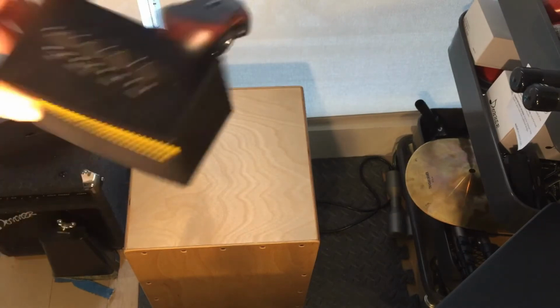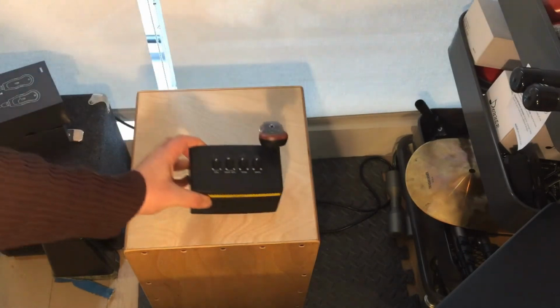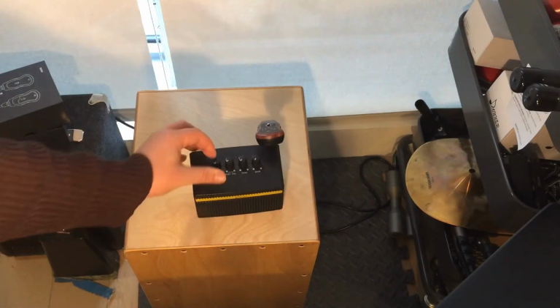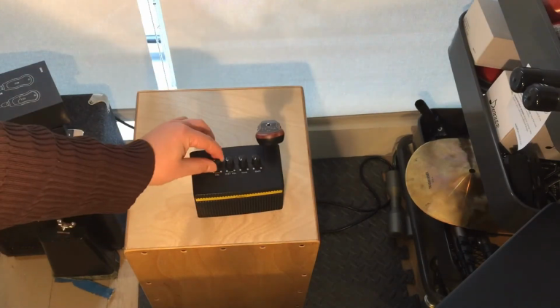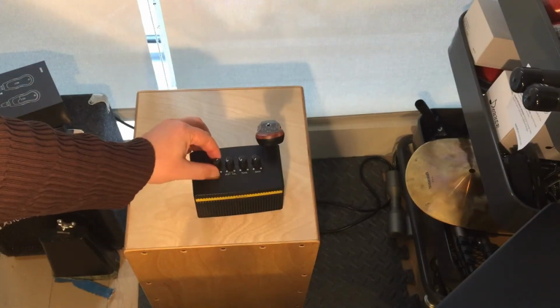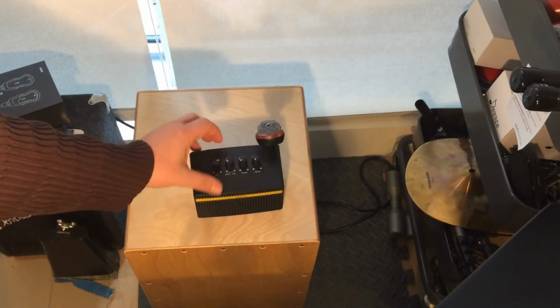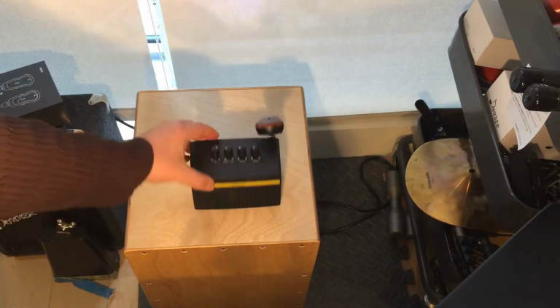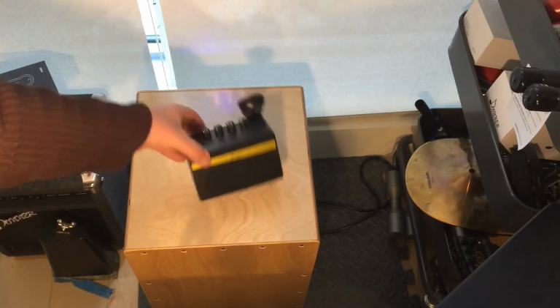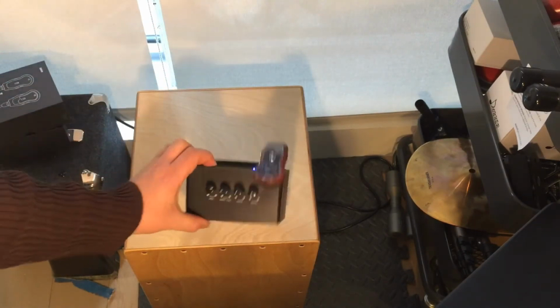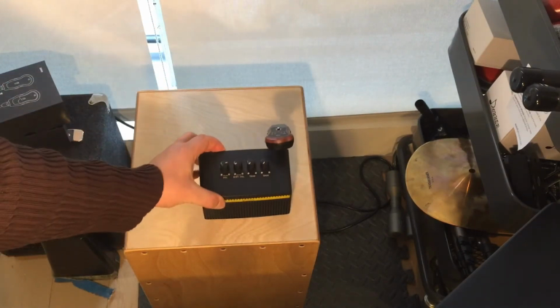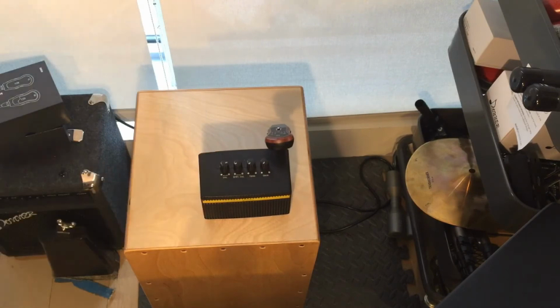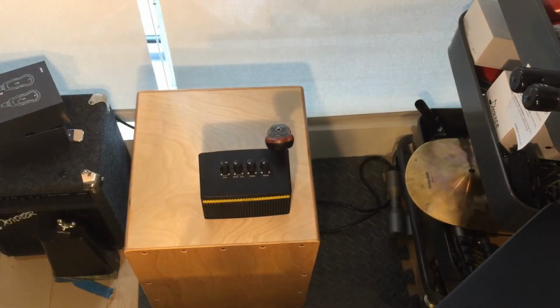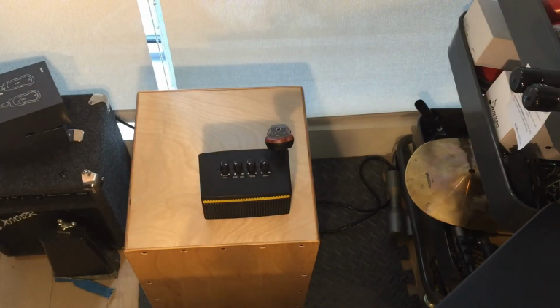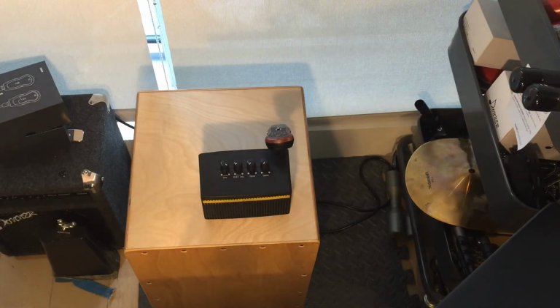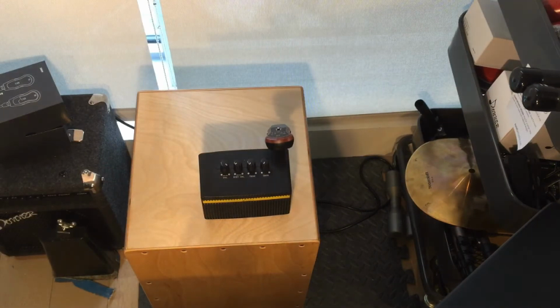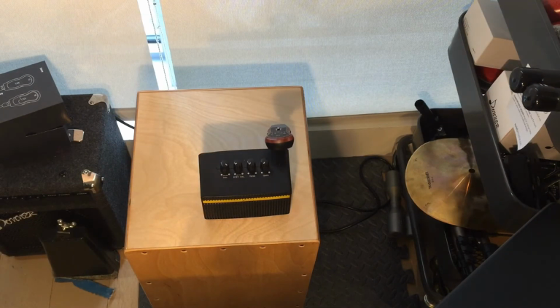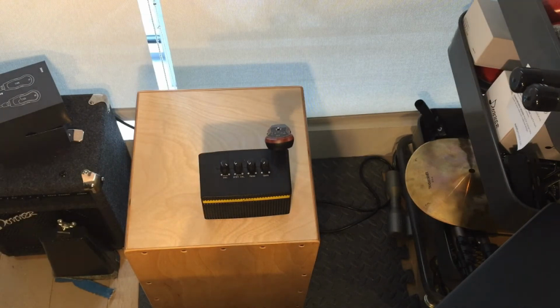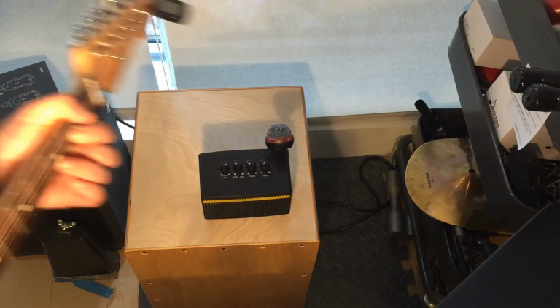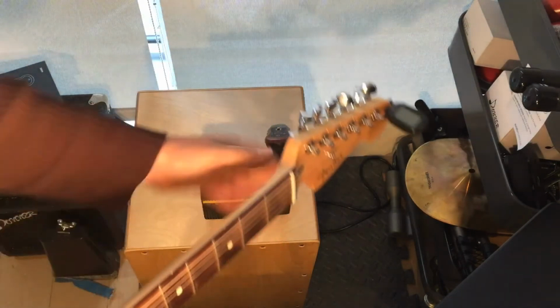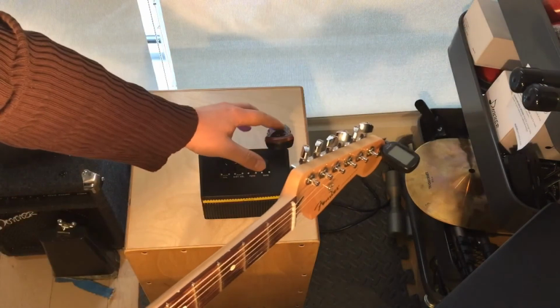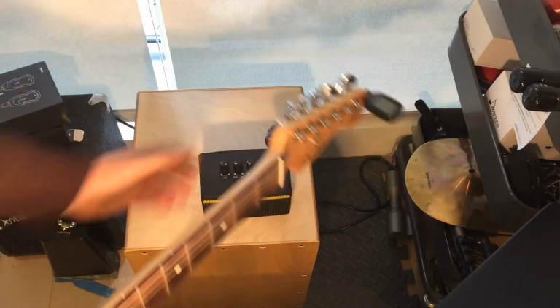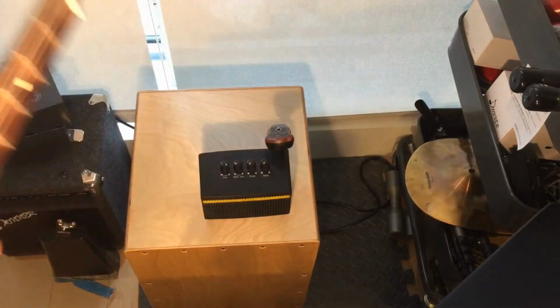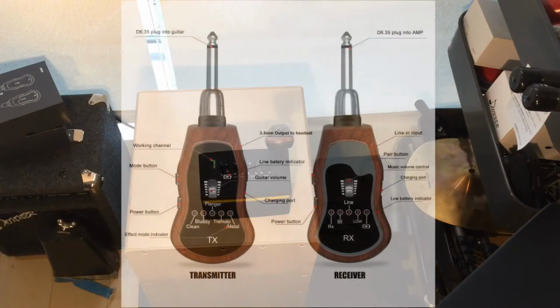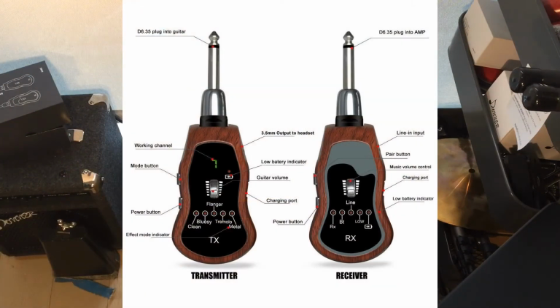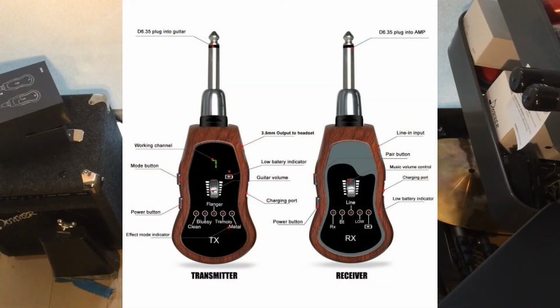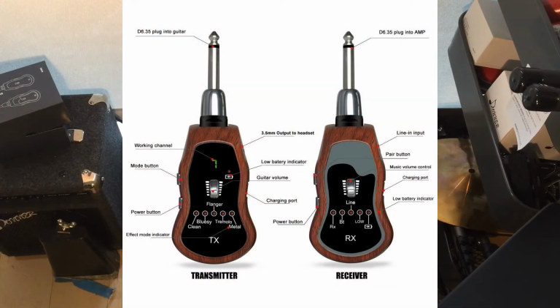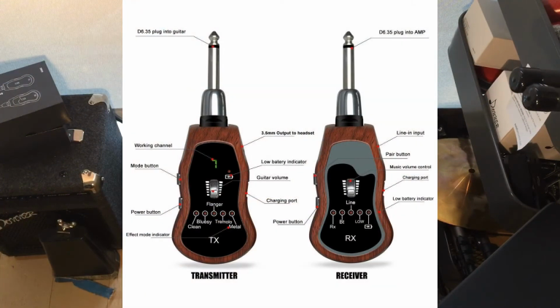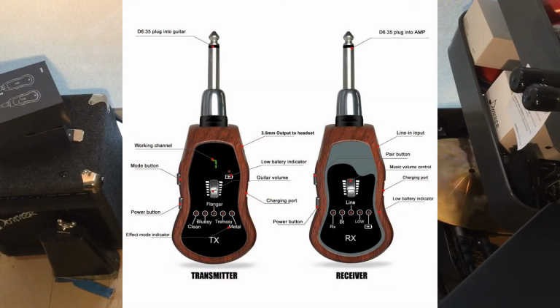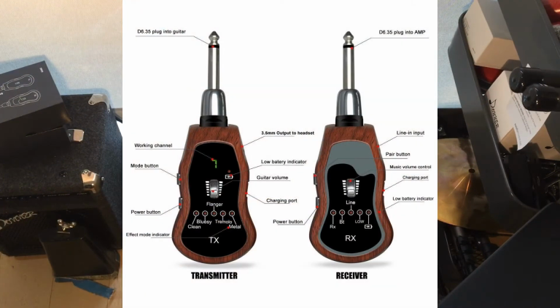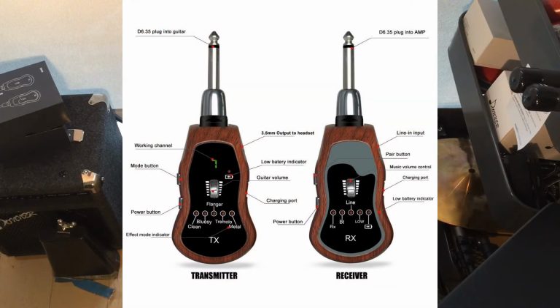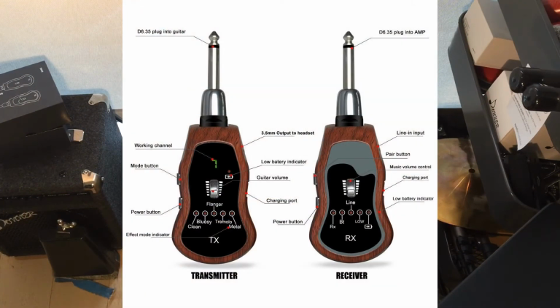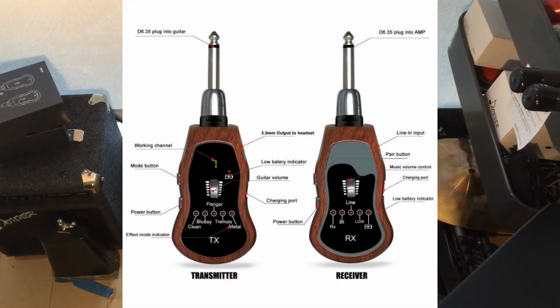We're just going to turn this on the clean channel. So there's our clean channel.